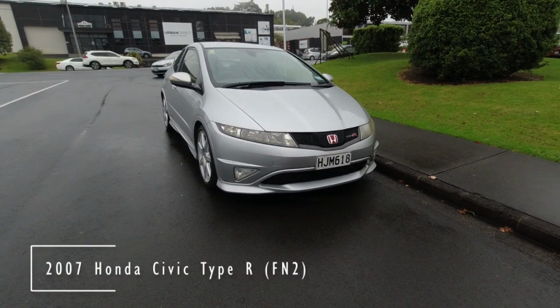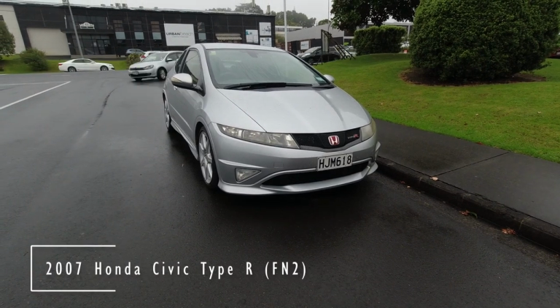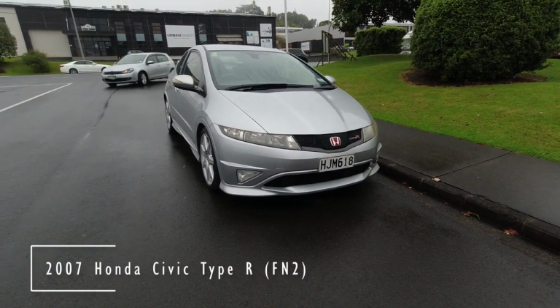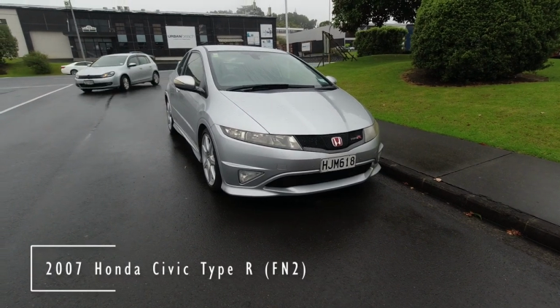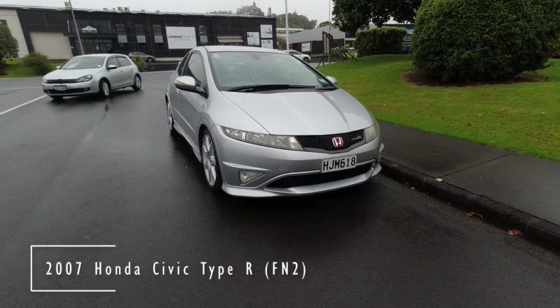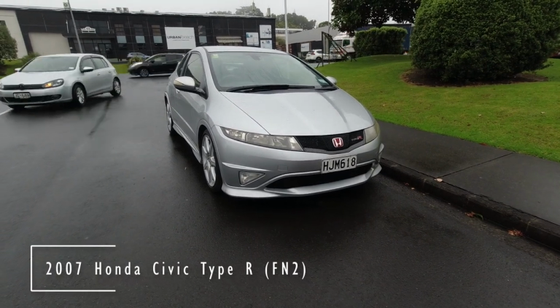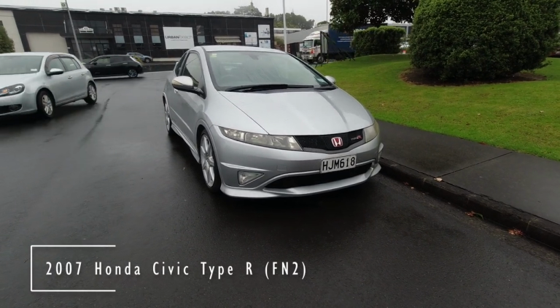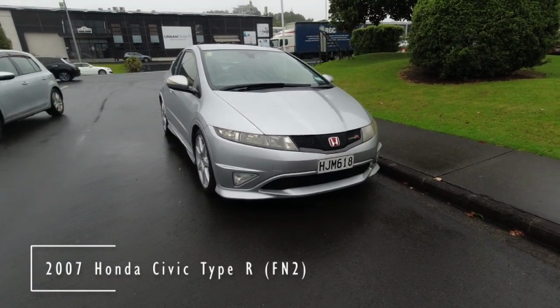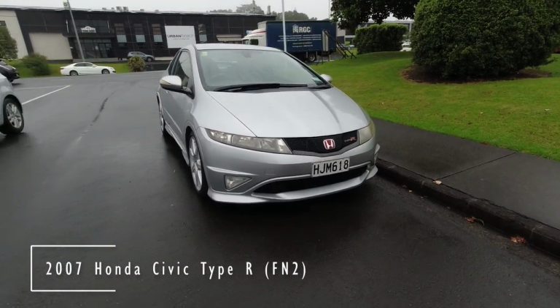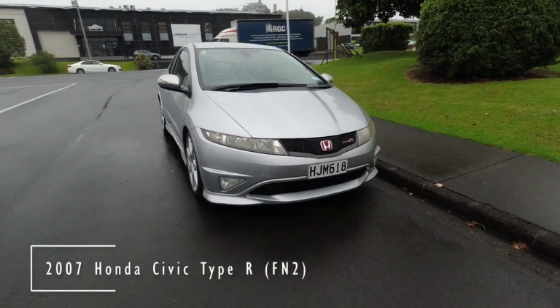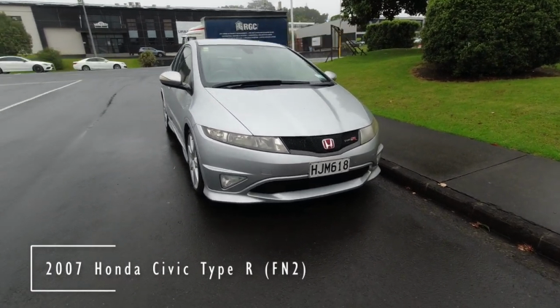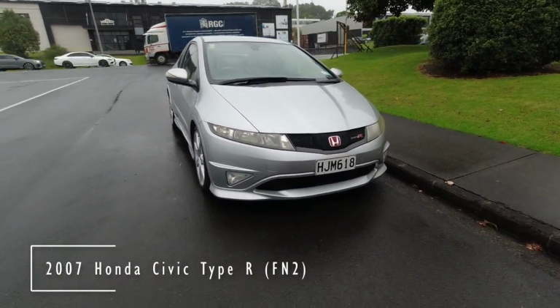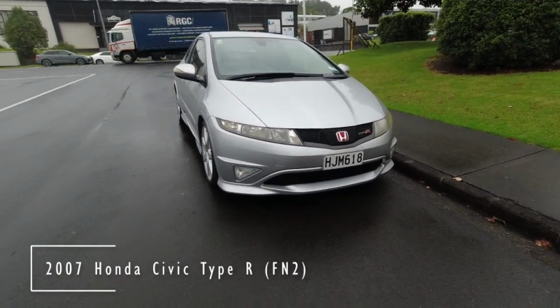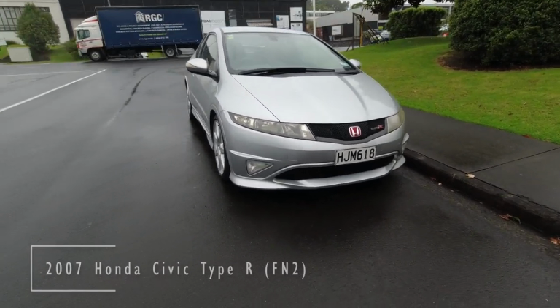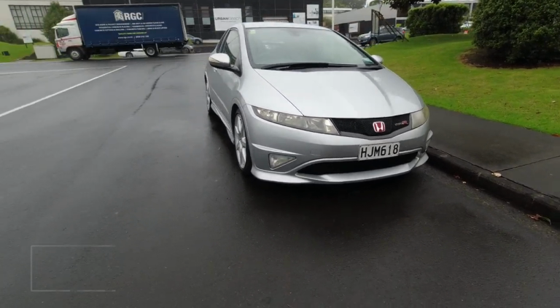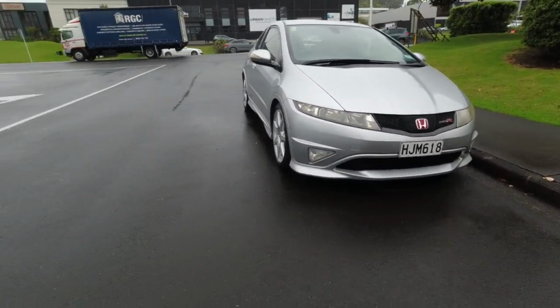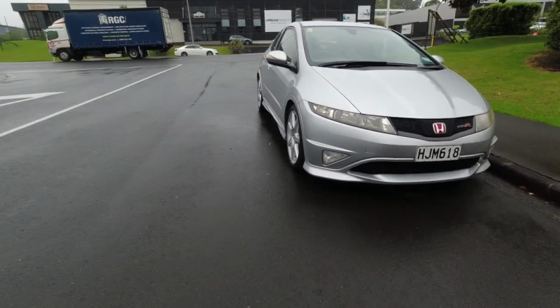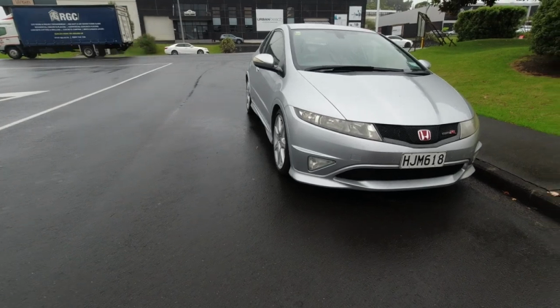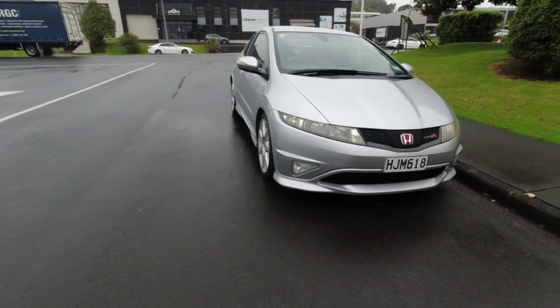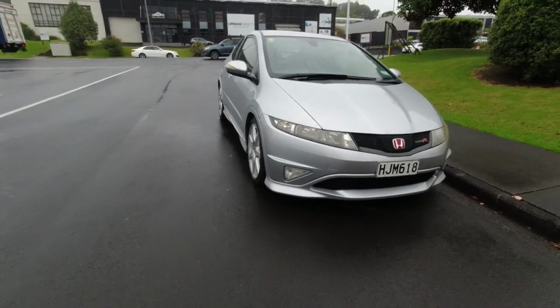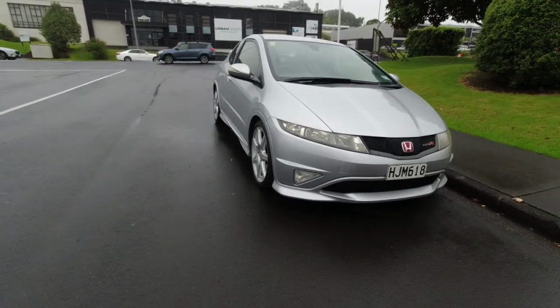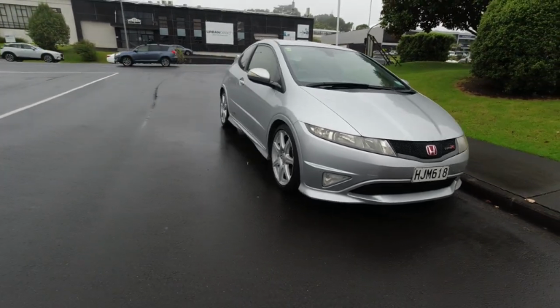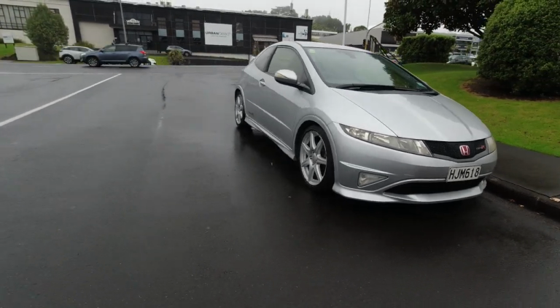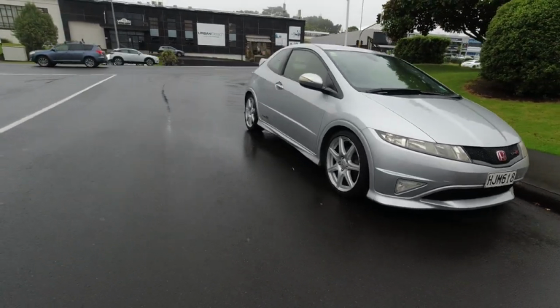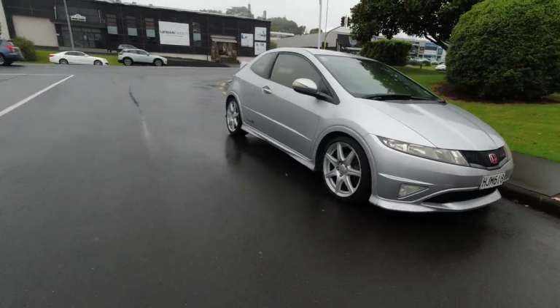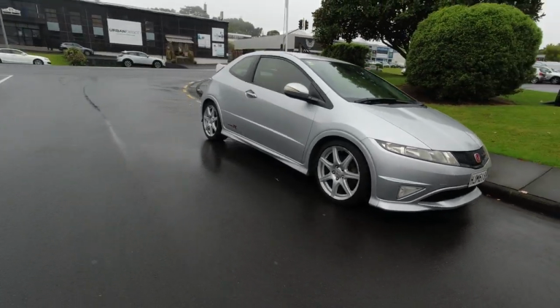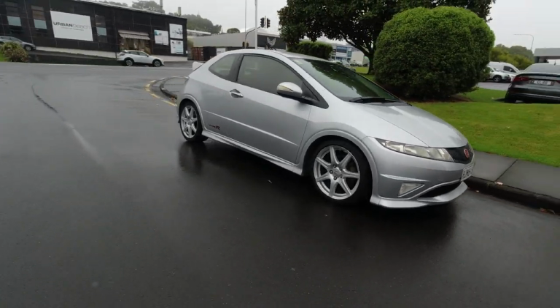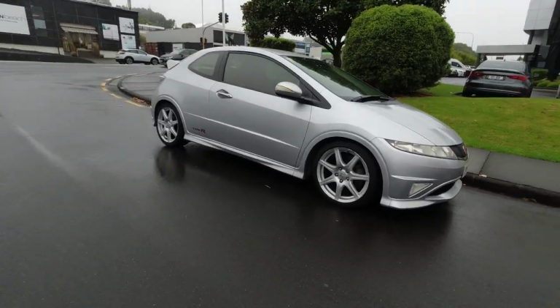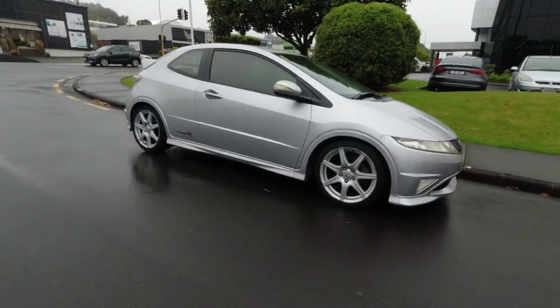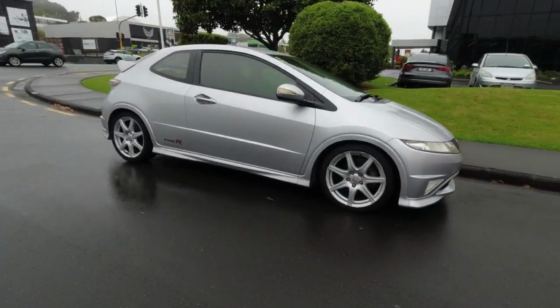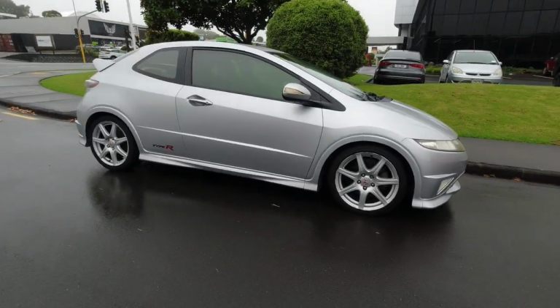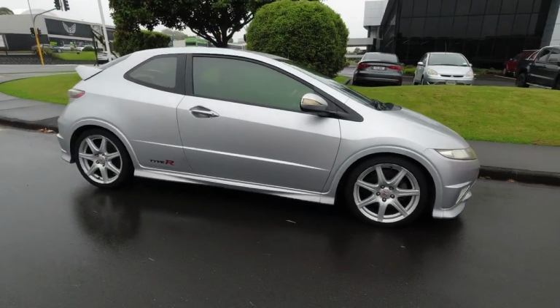Mixed opinions in the Type R community when this one arrived. This European Type R from Swindon is now just over 18,000 km from home.